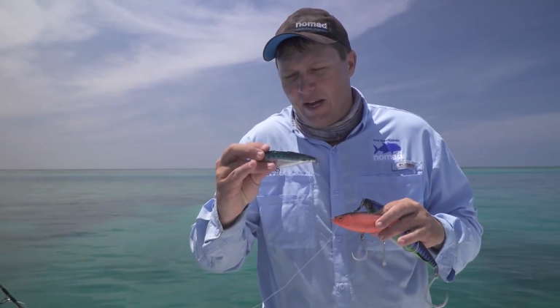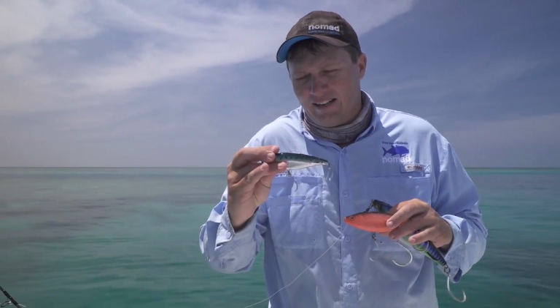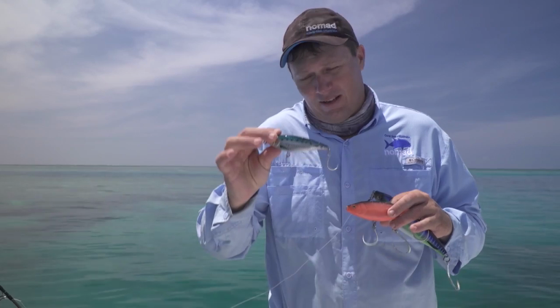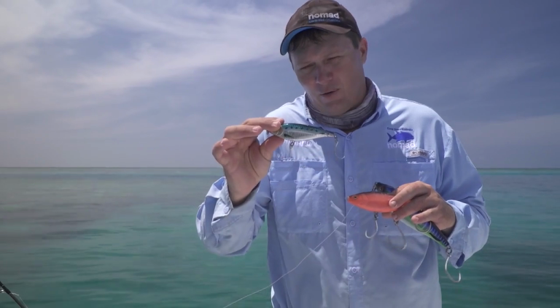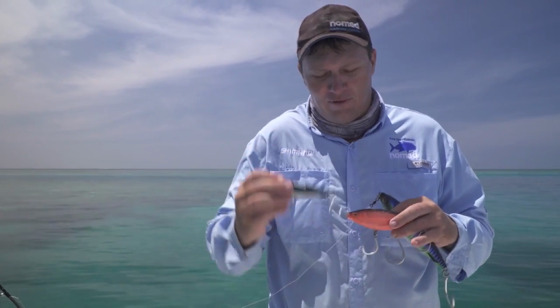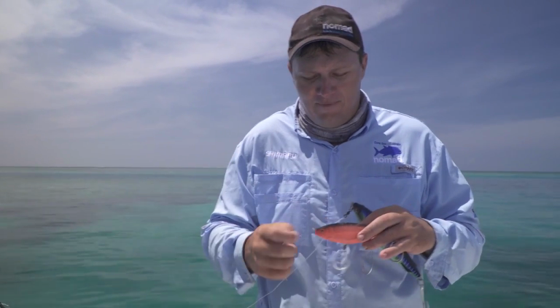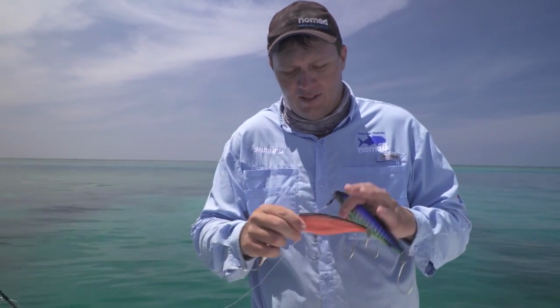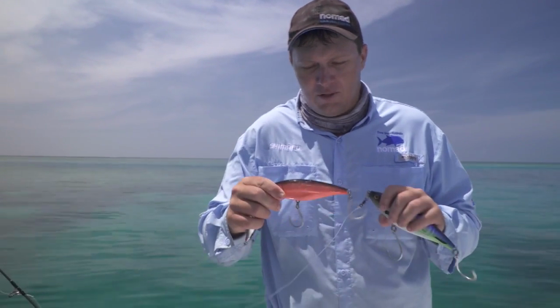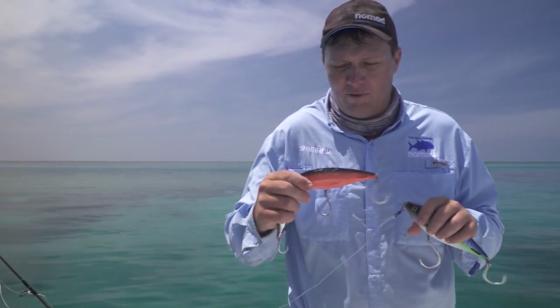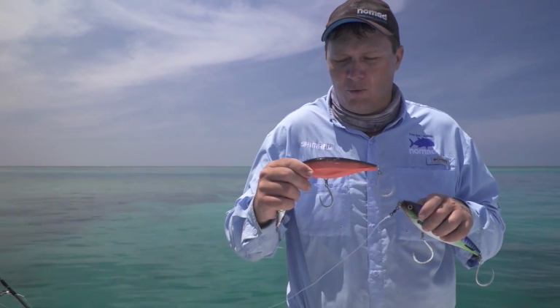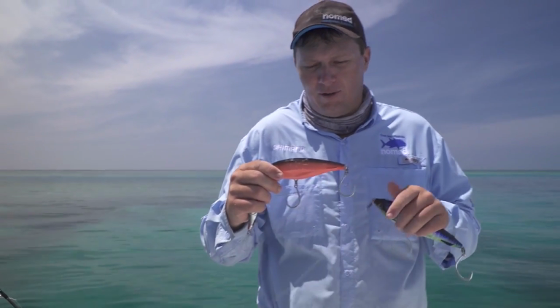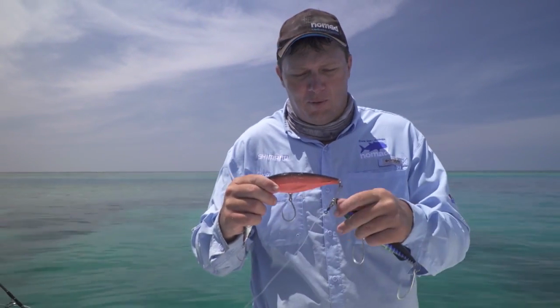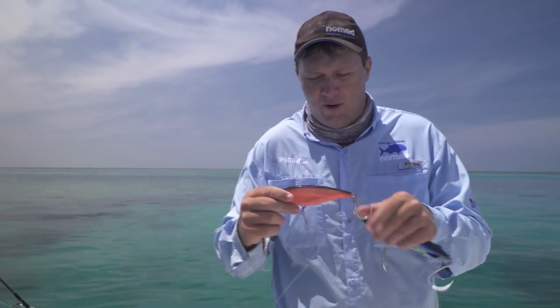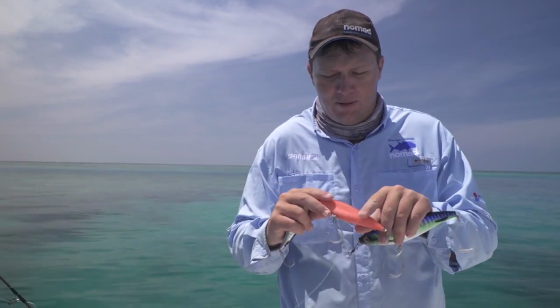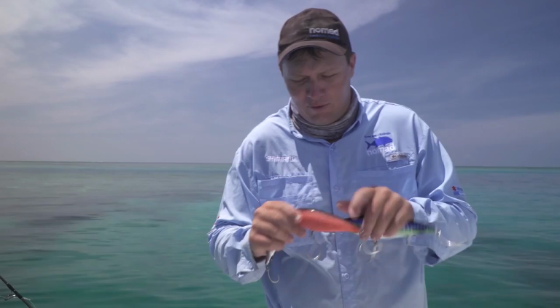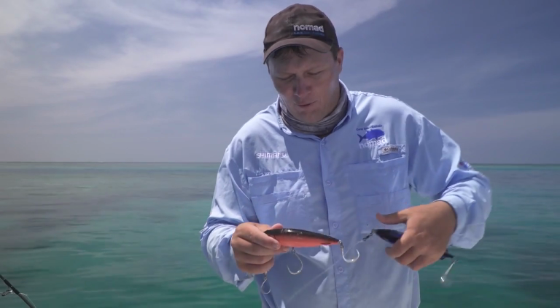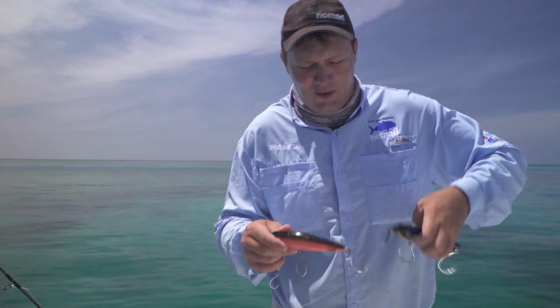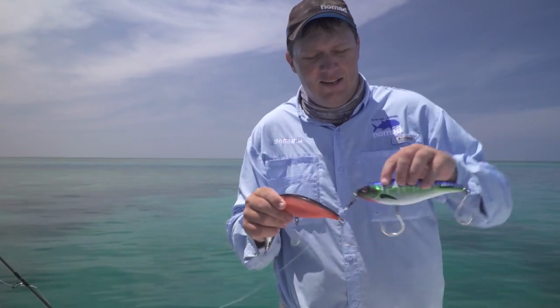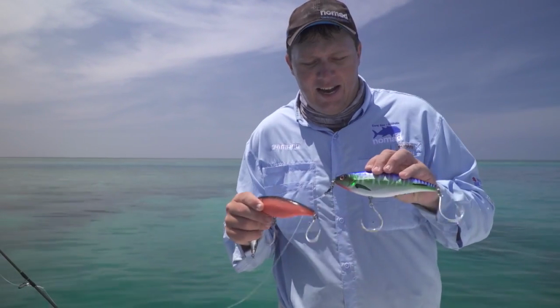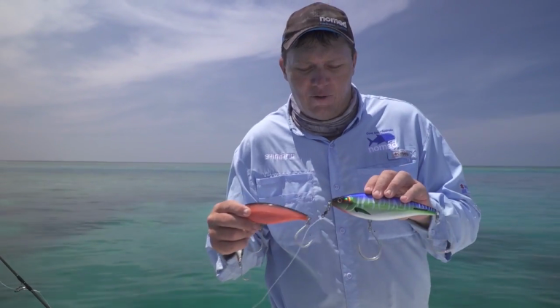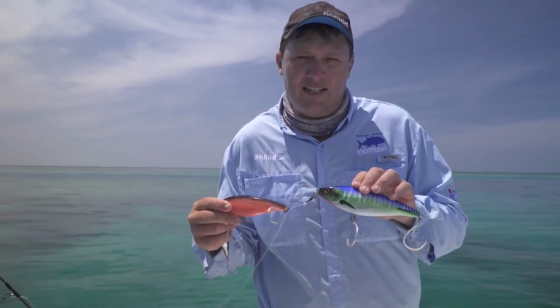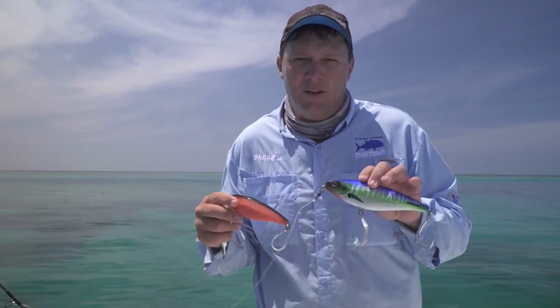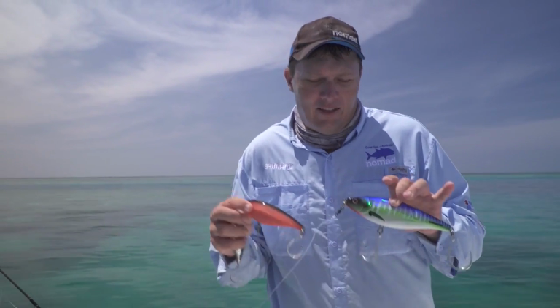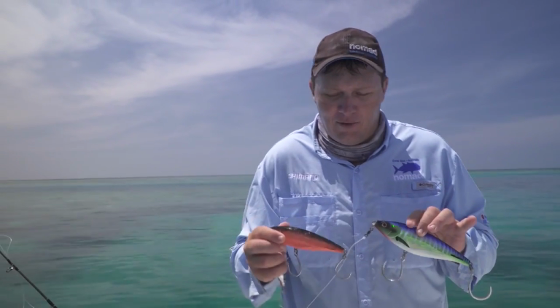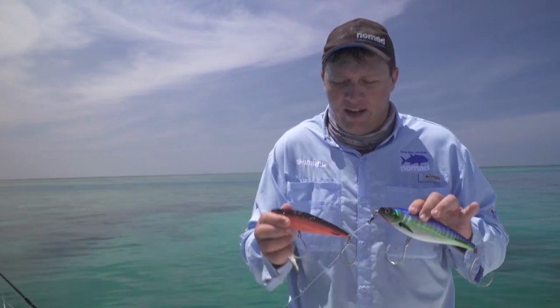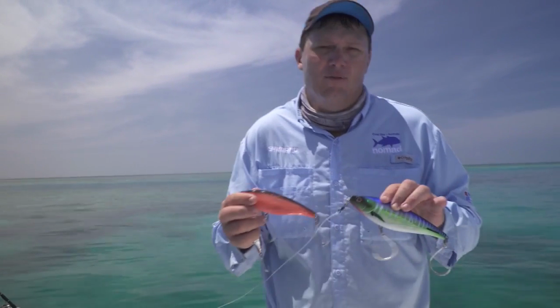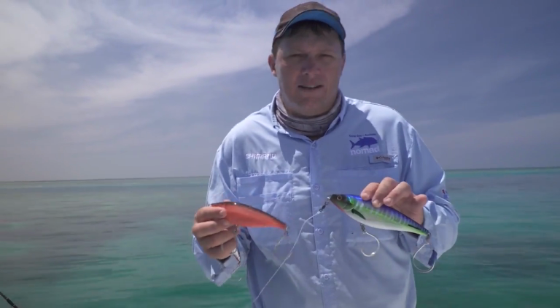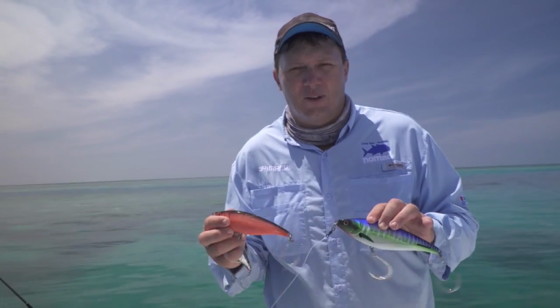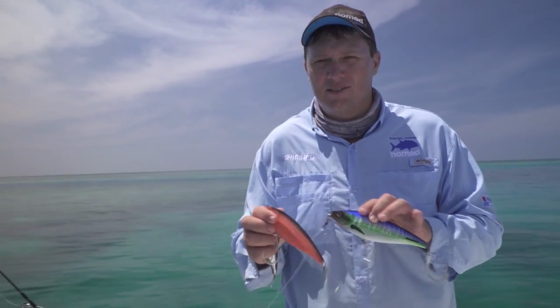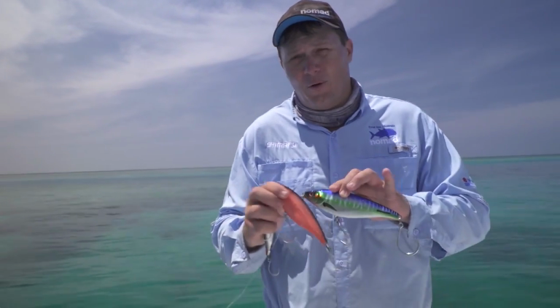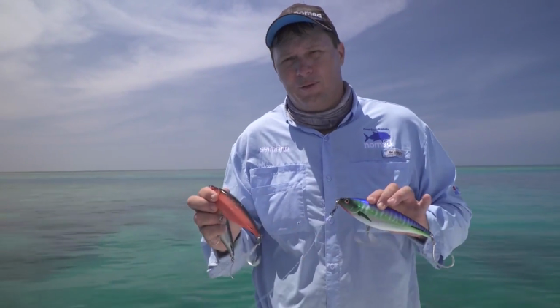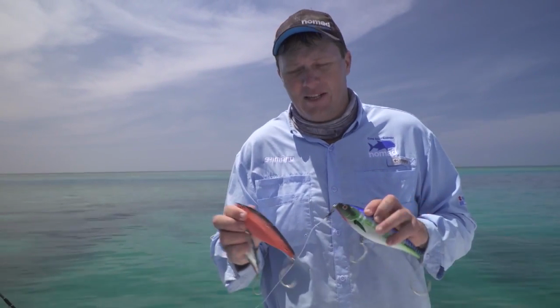The Madscad comes in a 115mm, there's a larger 150mm prototype we're working on at the moment — that's why we haven't got any colour on this one — and a 190mm. They come in a variety of different weights and sizes to suit all sorts of species.